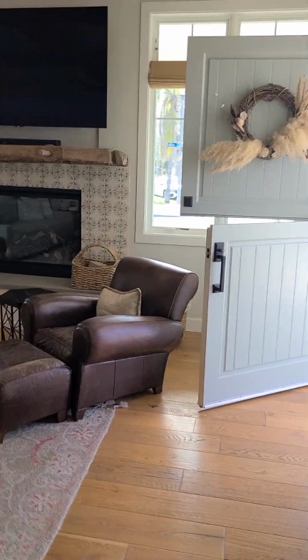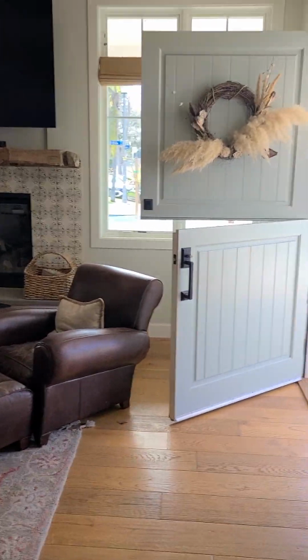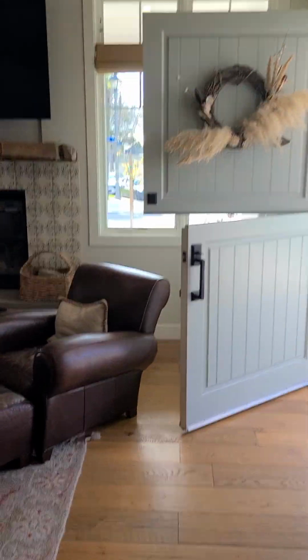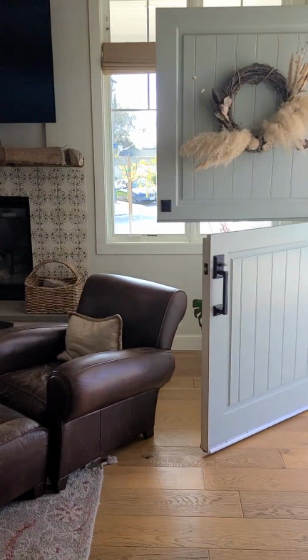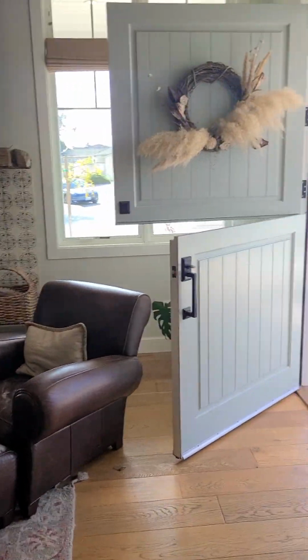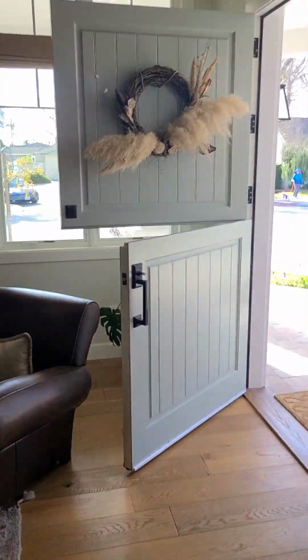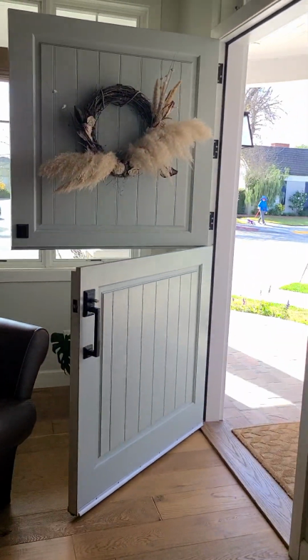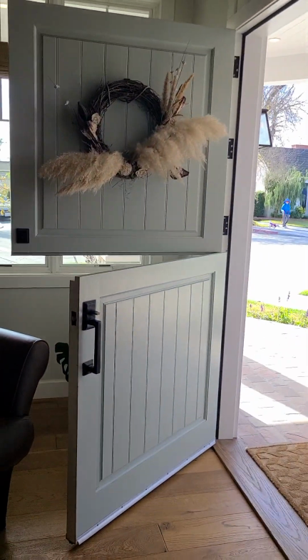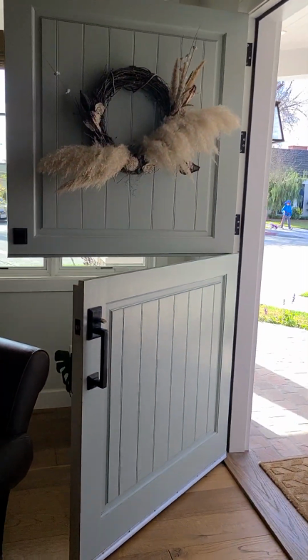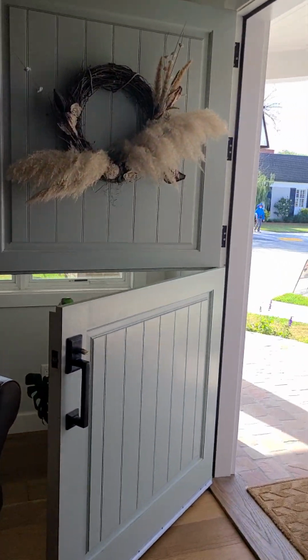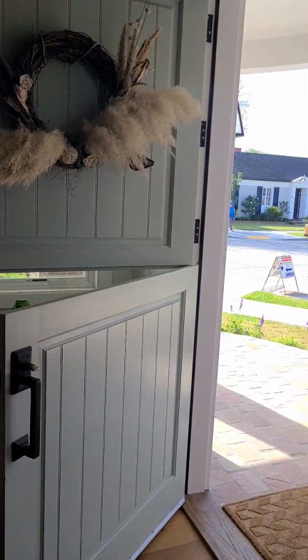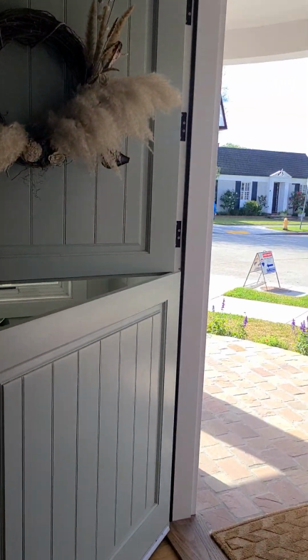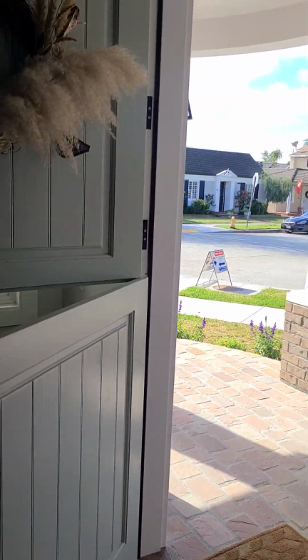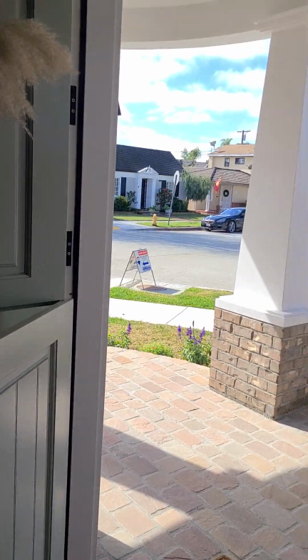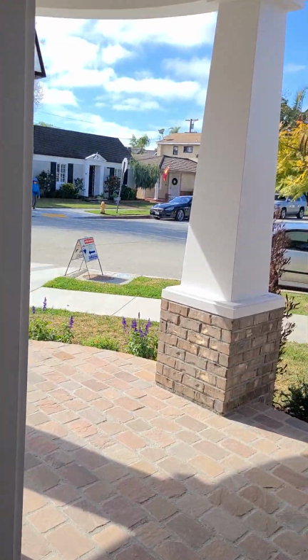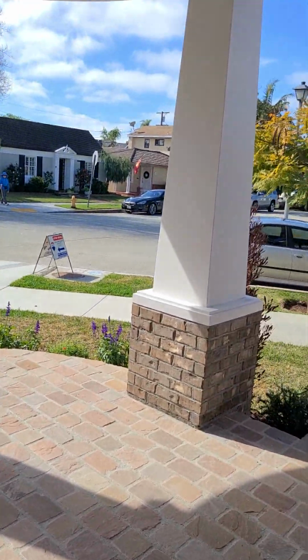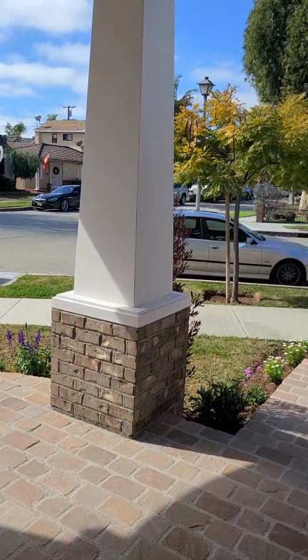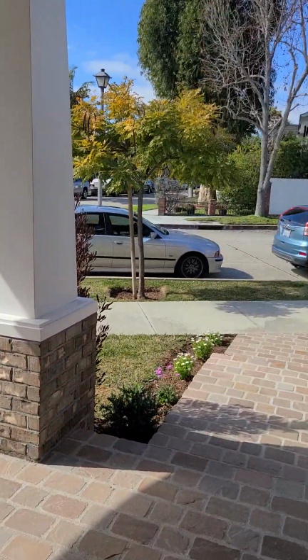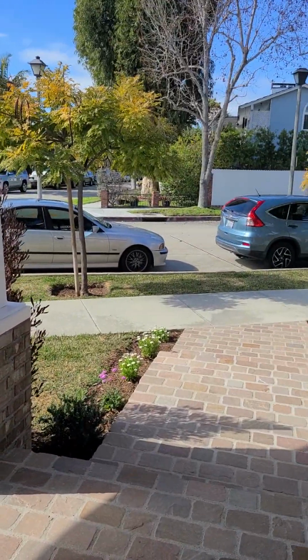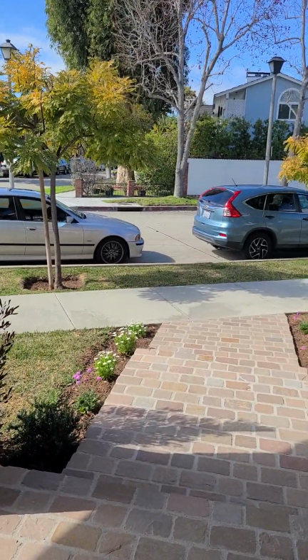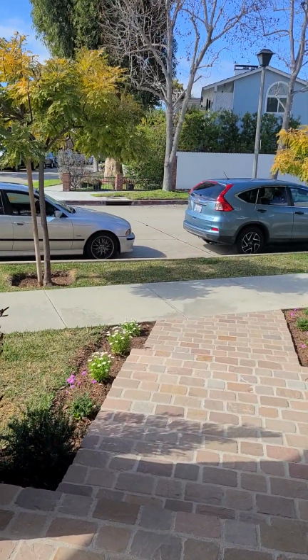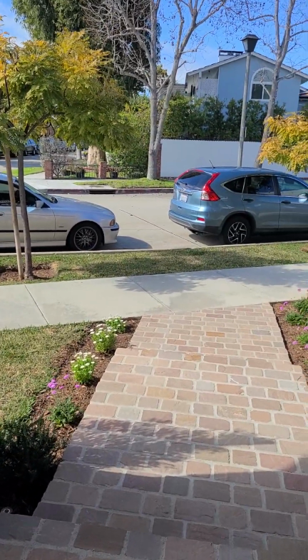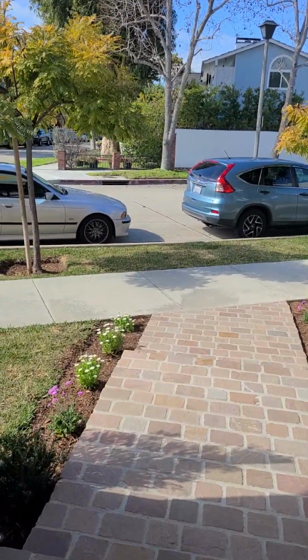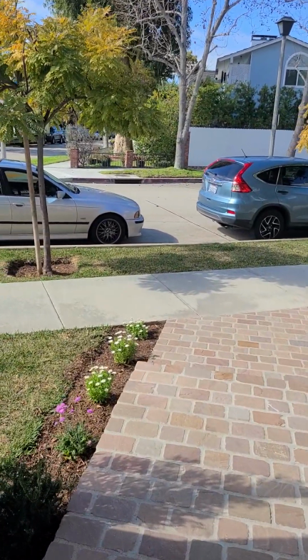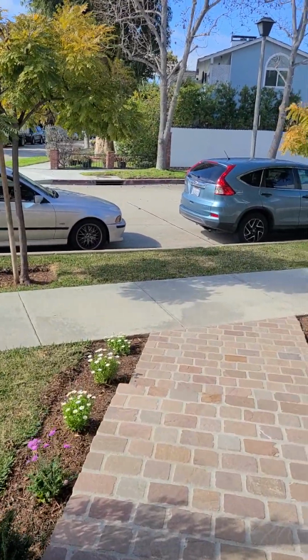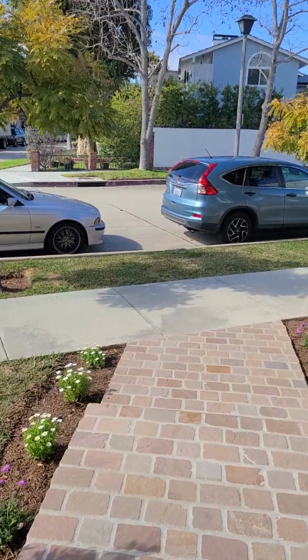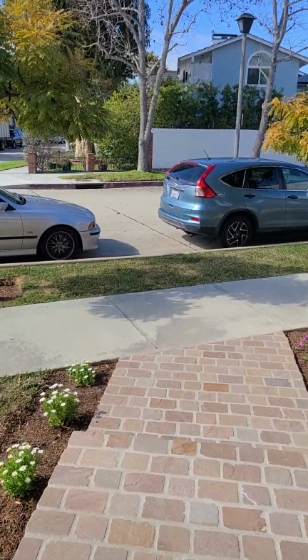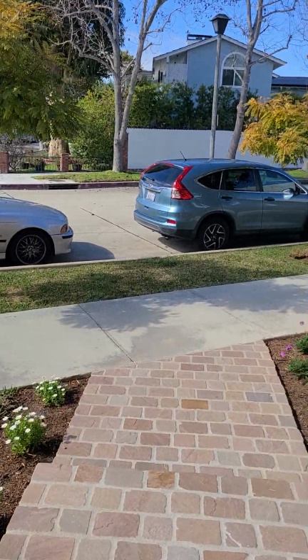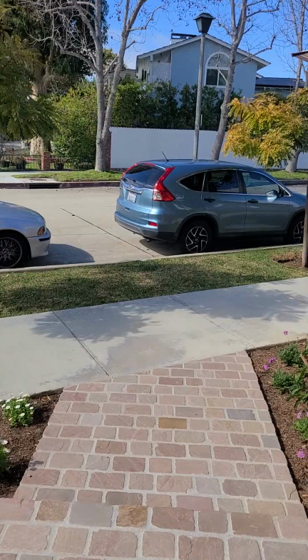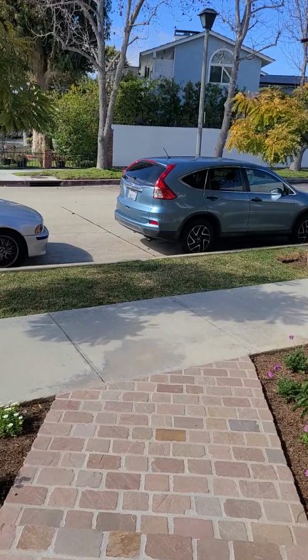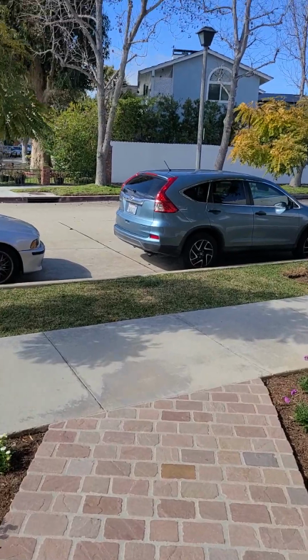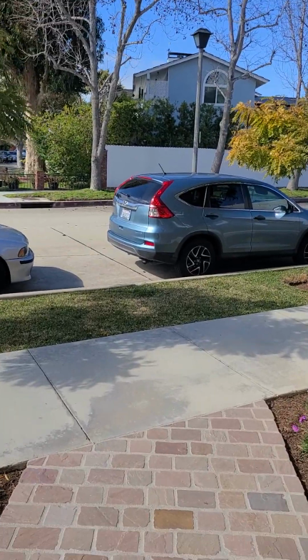Beautiful gigantic Dutch door. Now we're heading outside — you can see the house exterior itself and the neighborhood again.